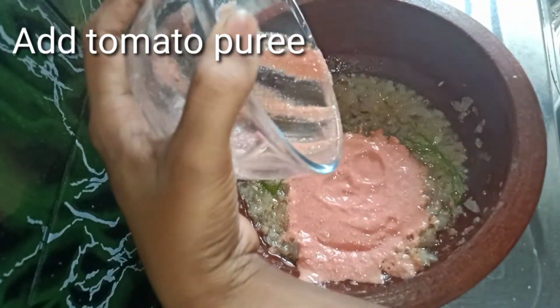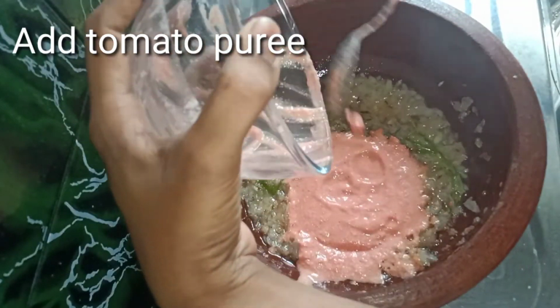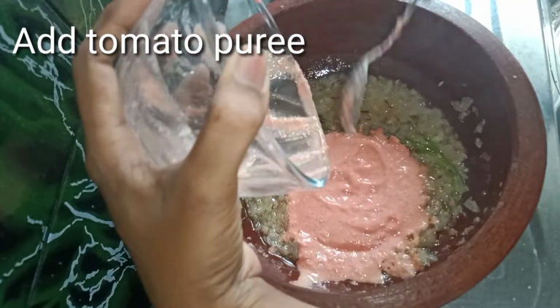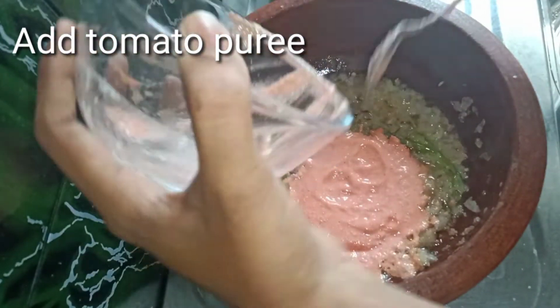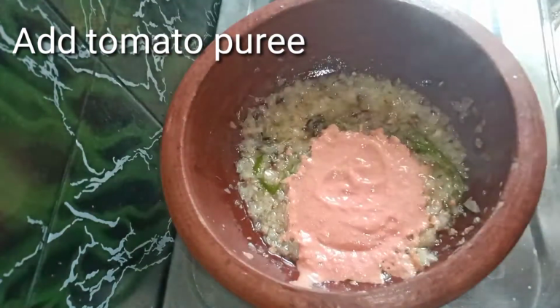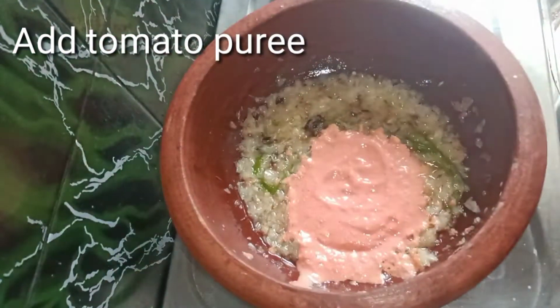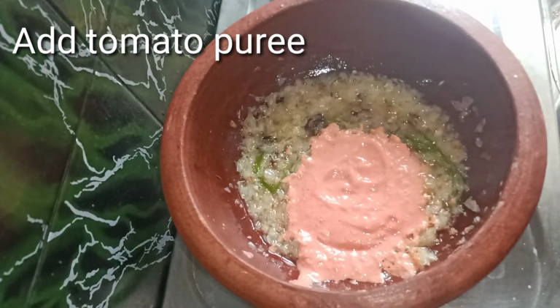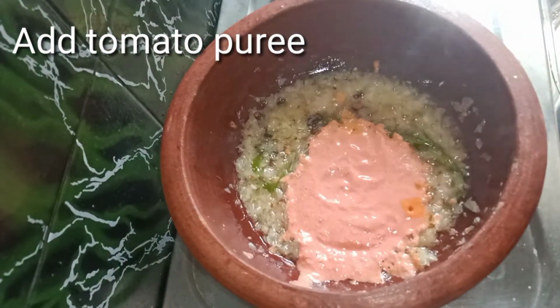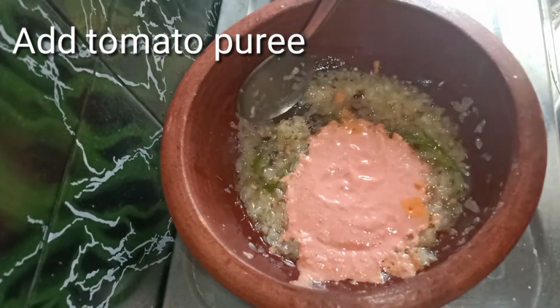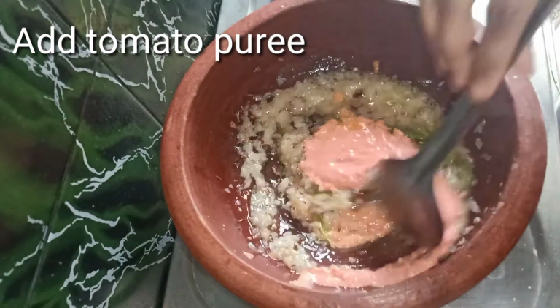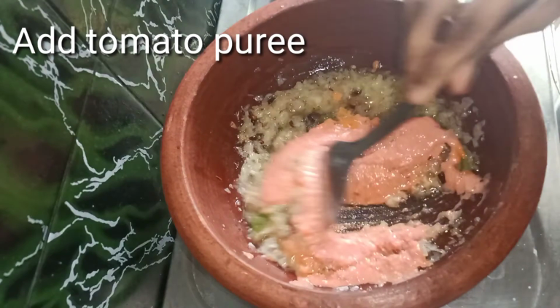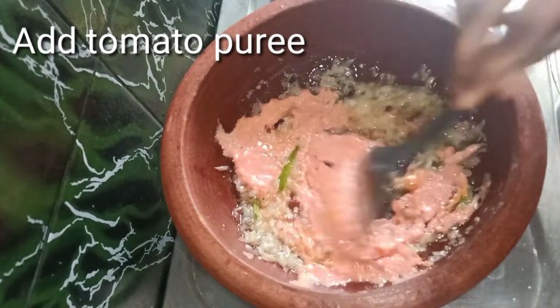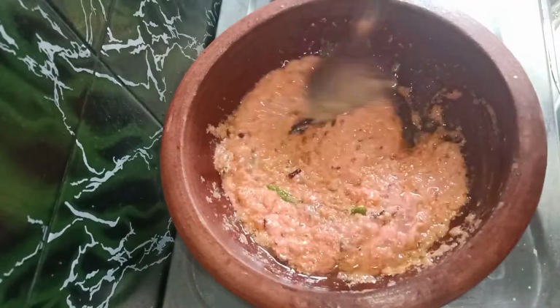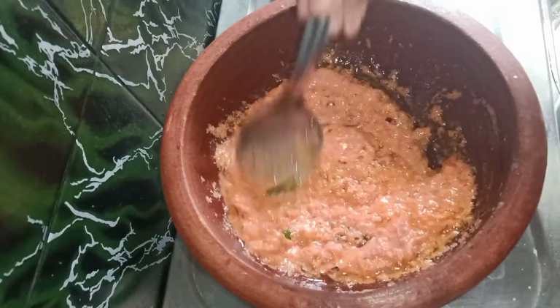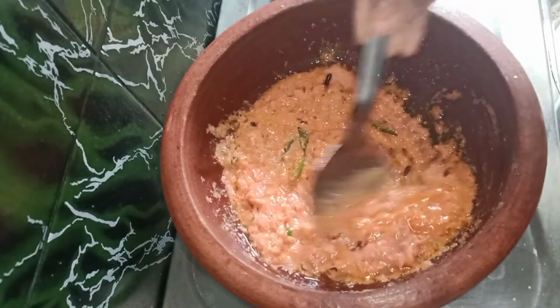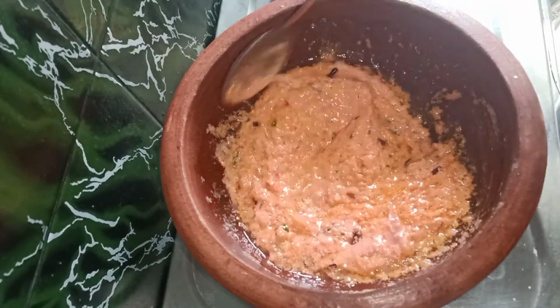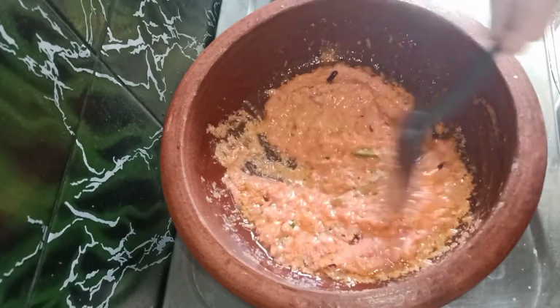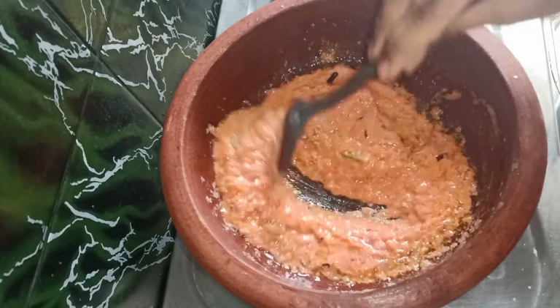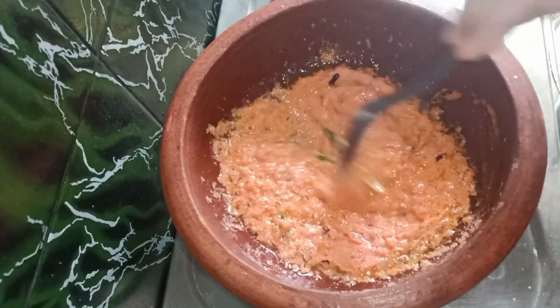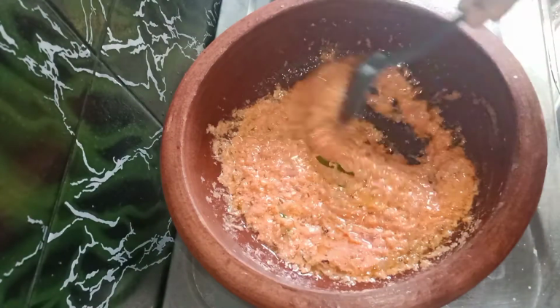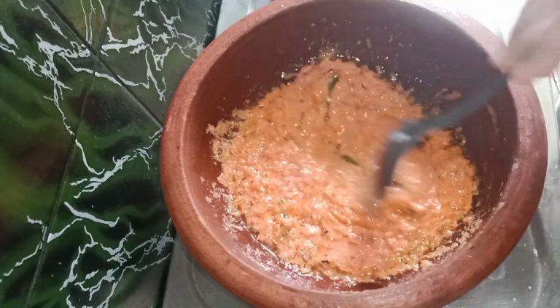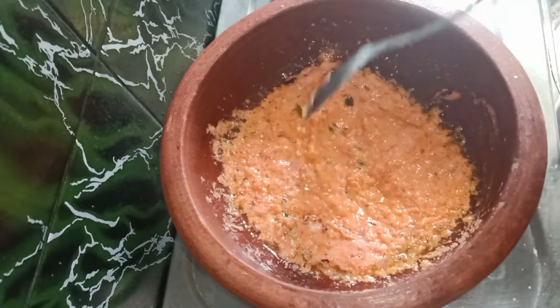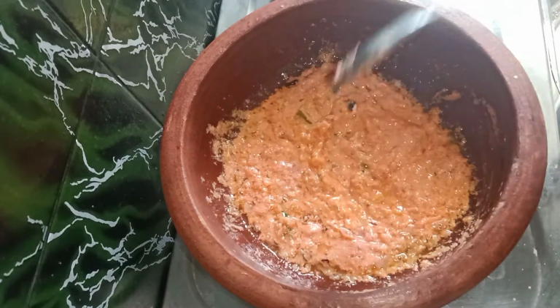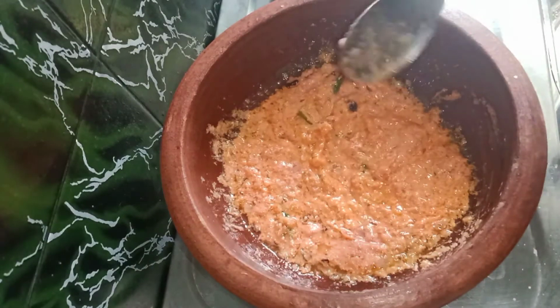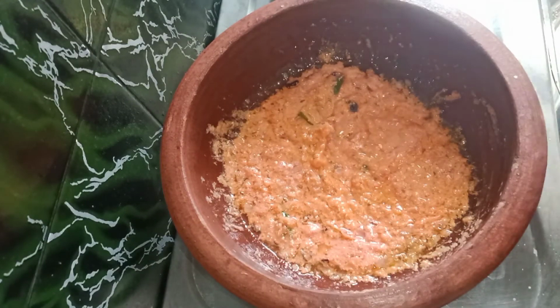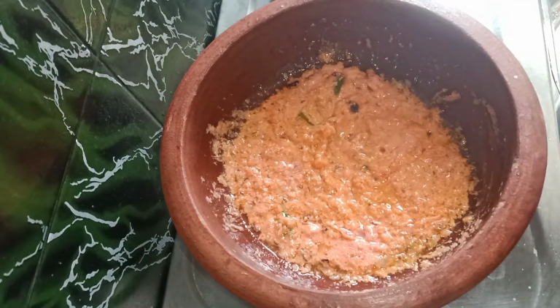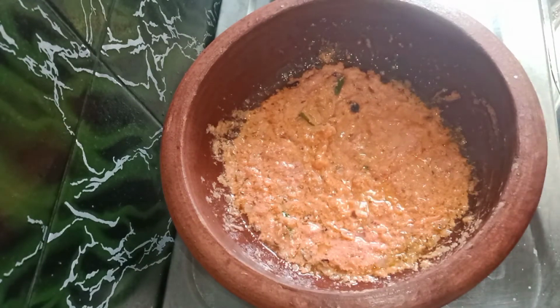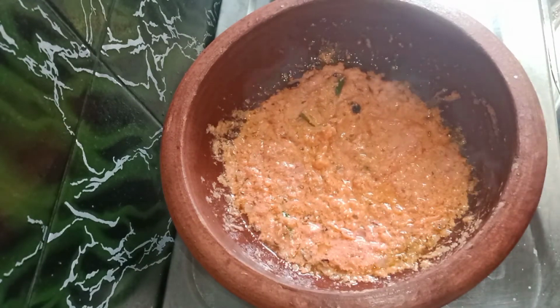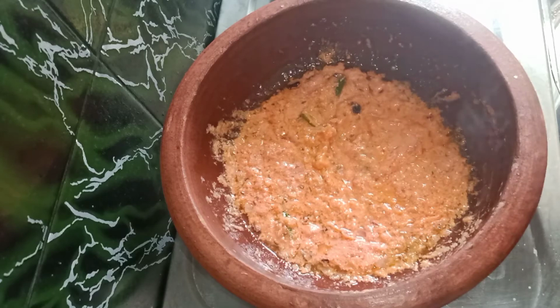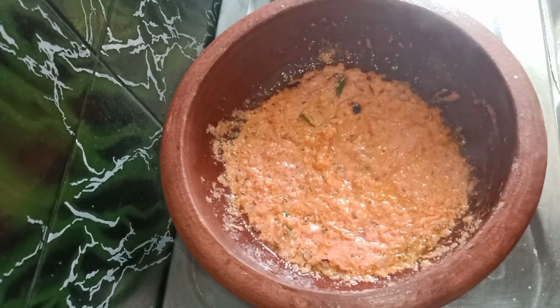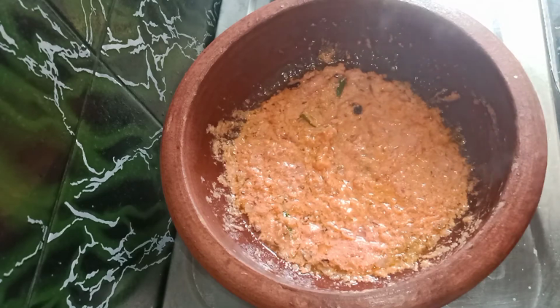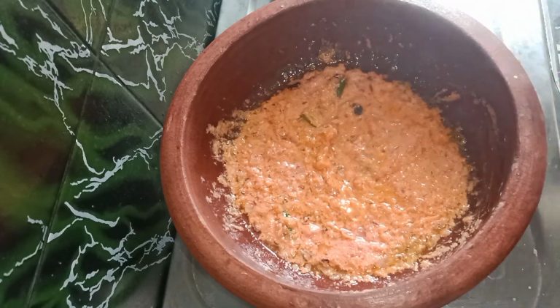Pour or fry onions for 1-2 minutes. Now we have a tomato puree. We will mix it in a little bit.